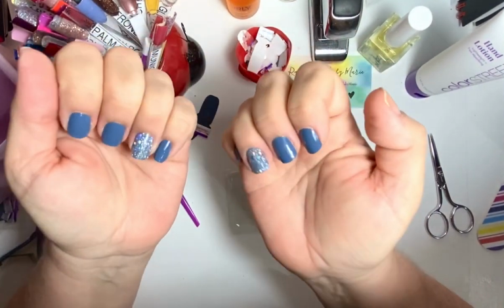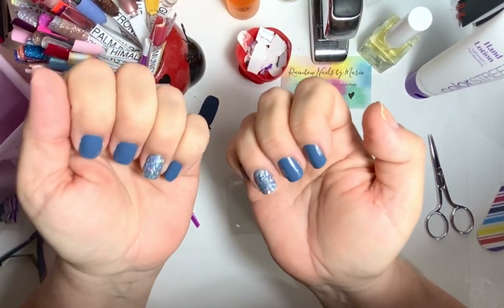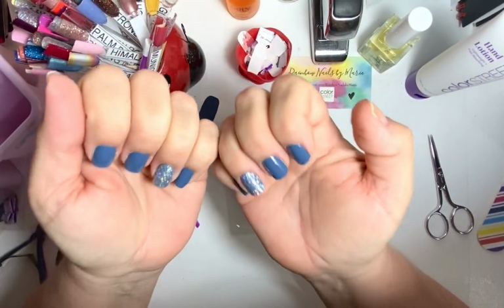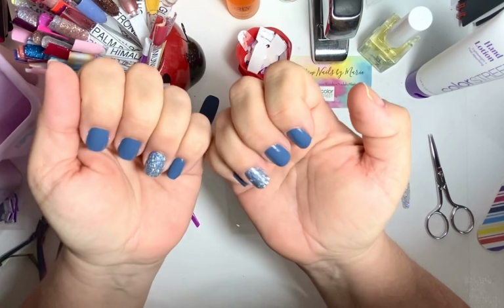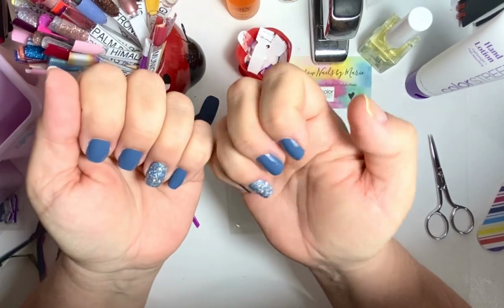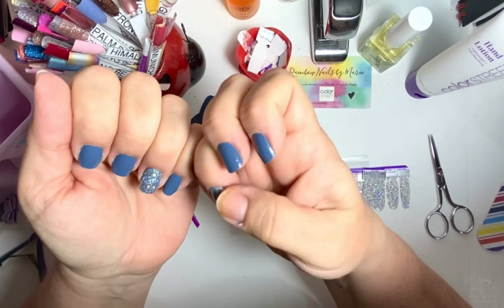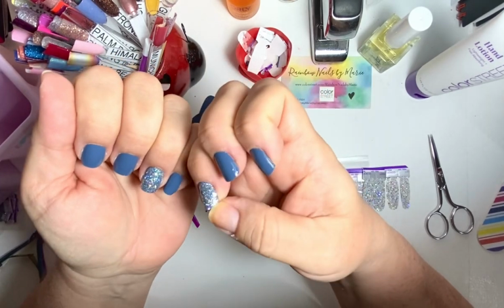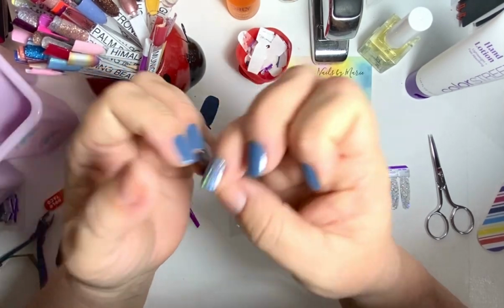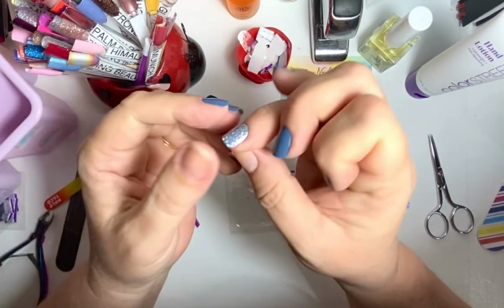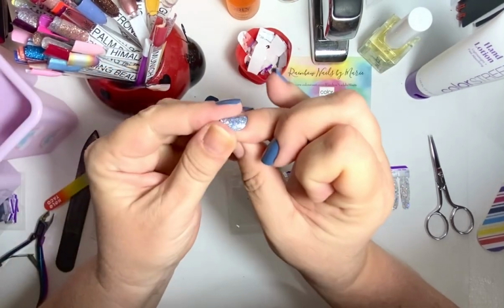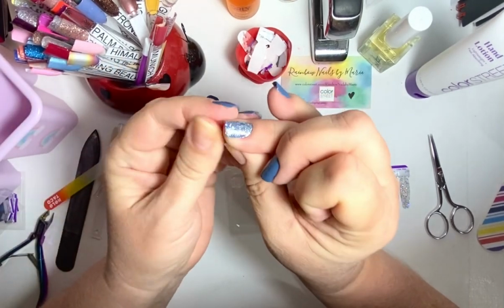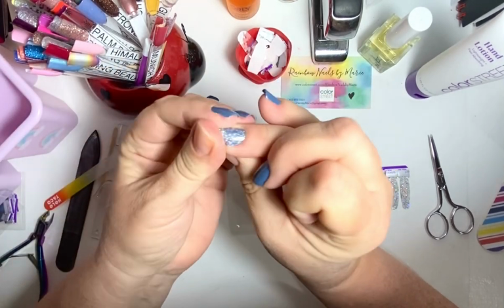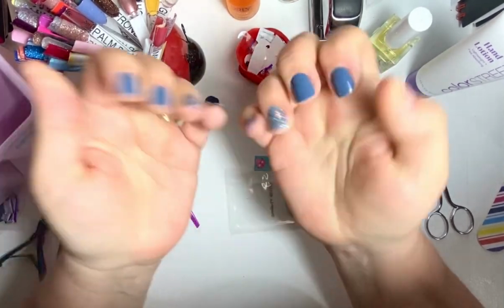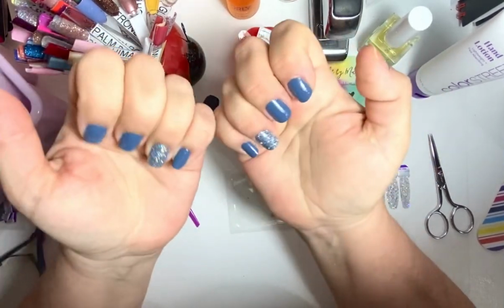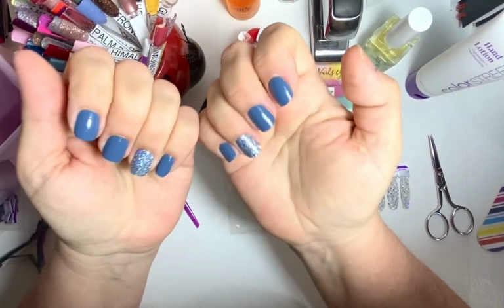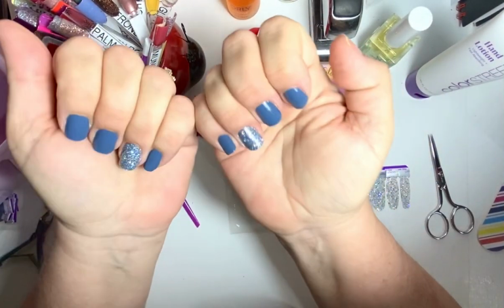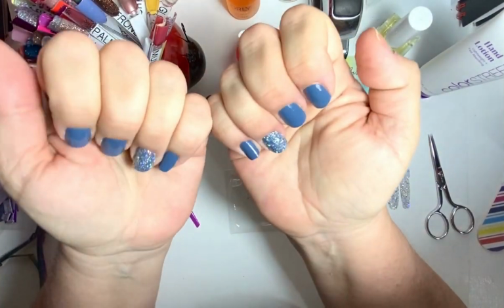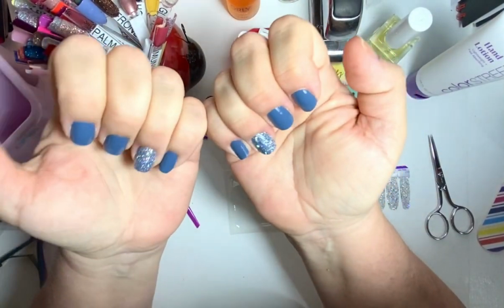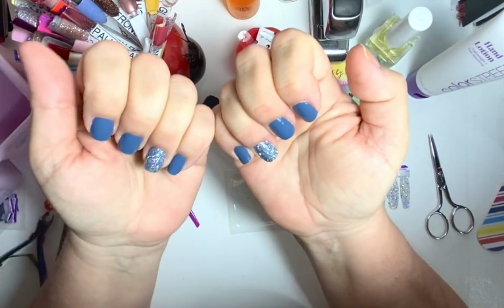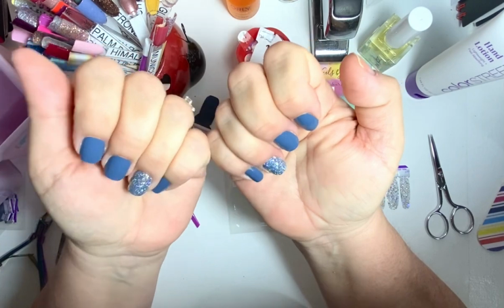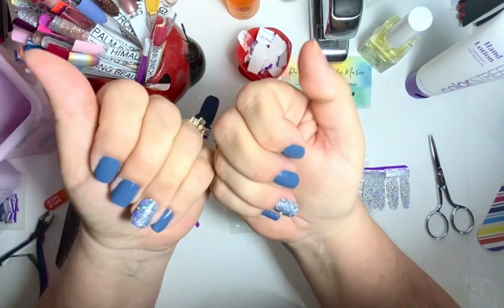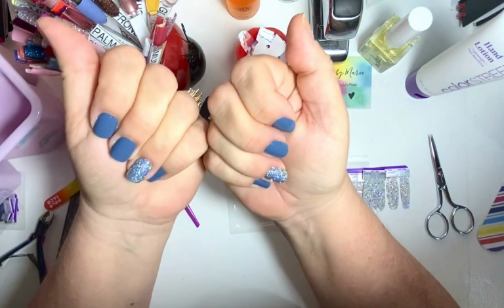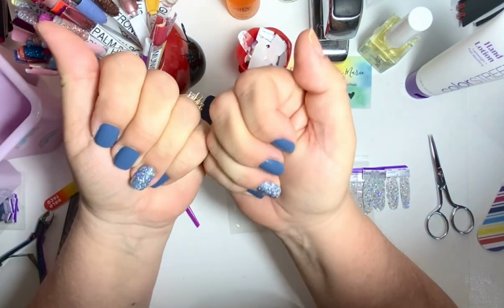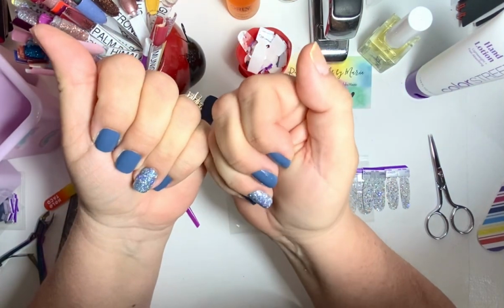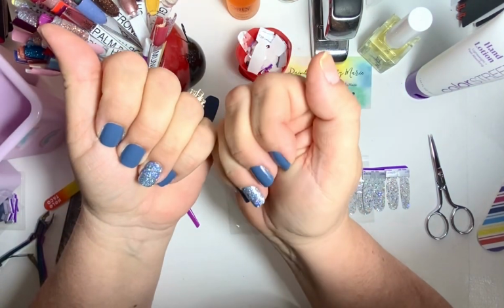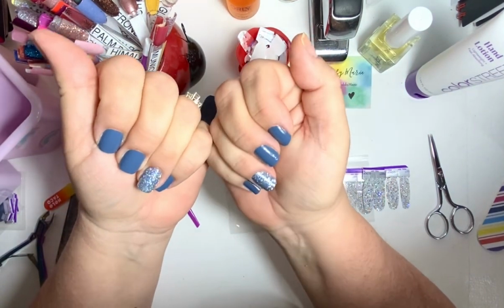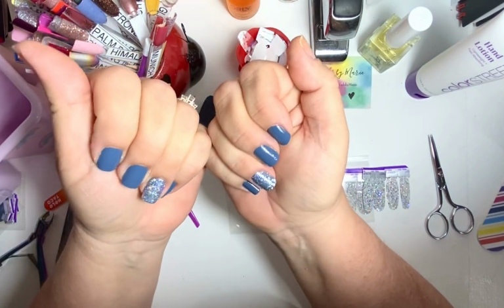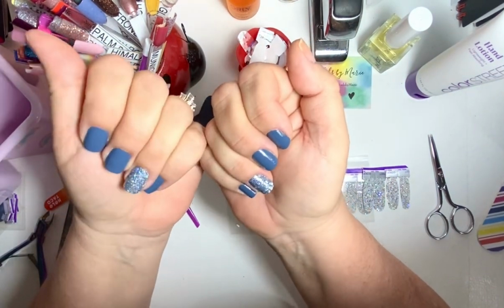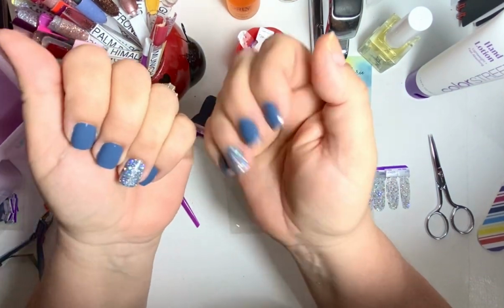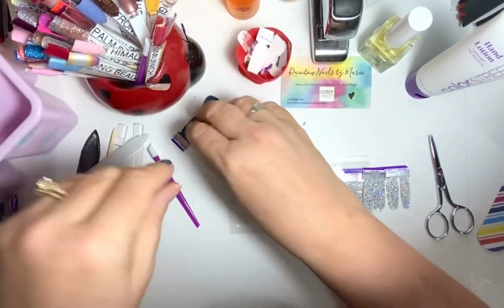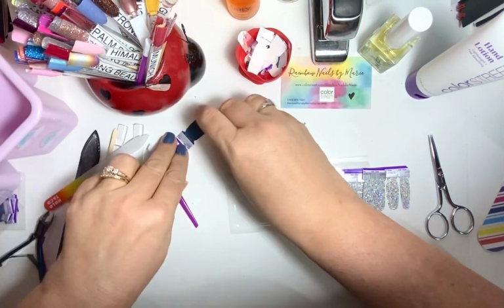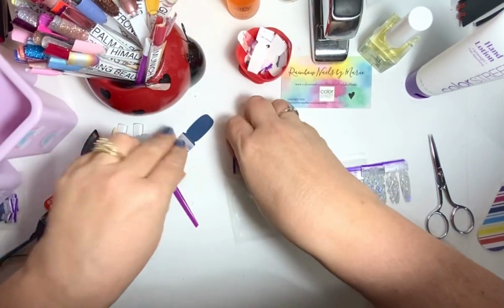So for those of you that wanted to see Shangri-La put on — there you have it. And I love it on this color.